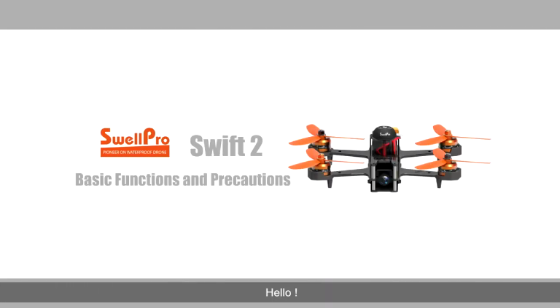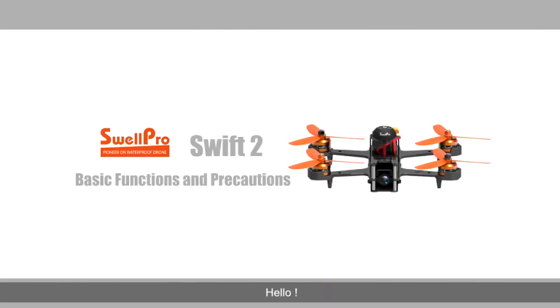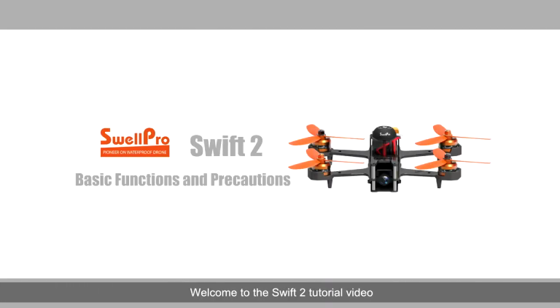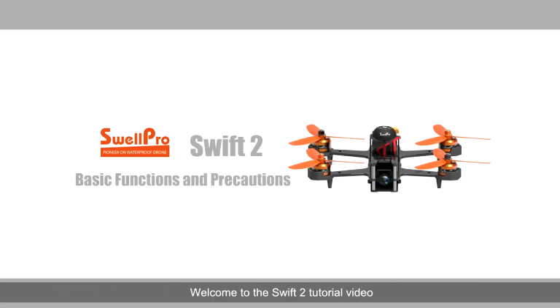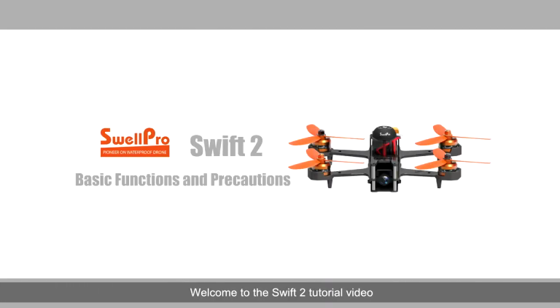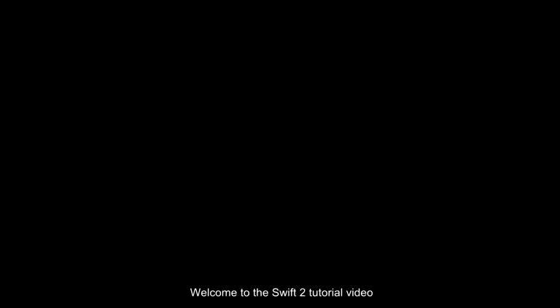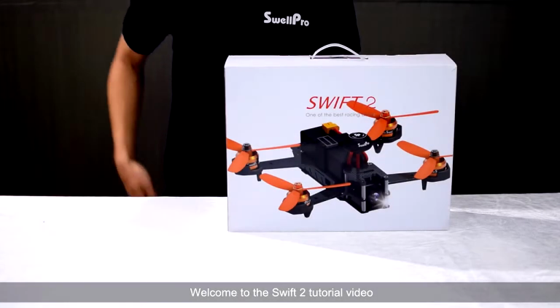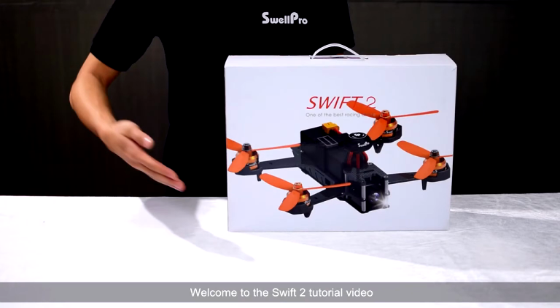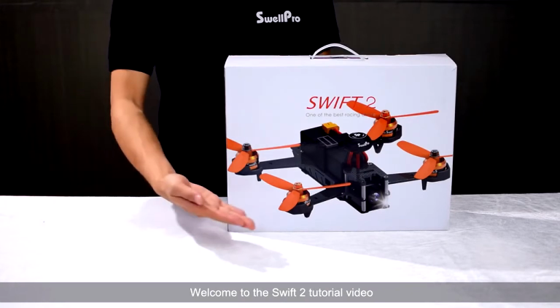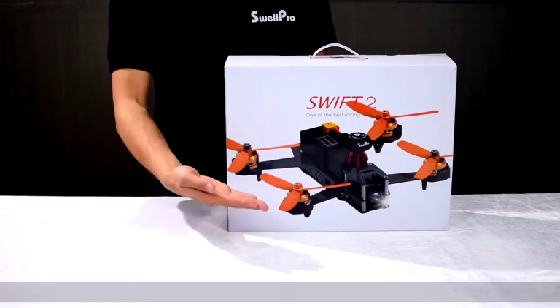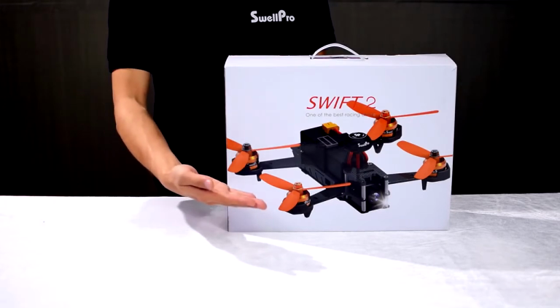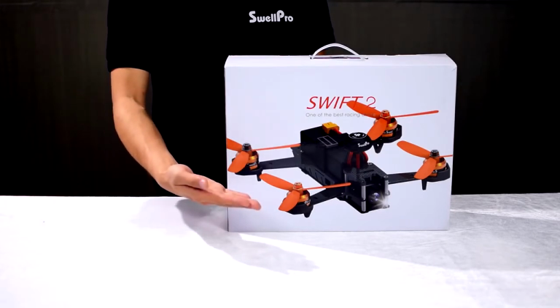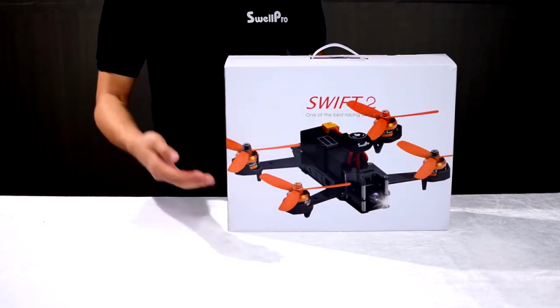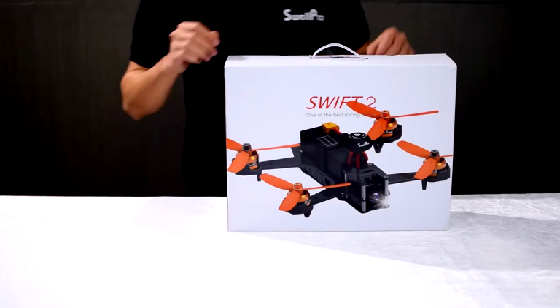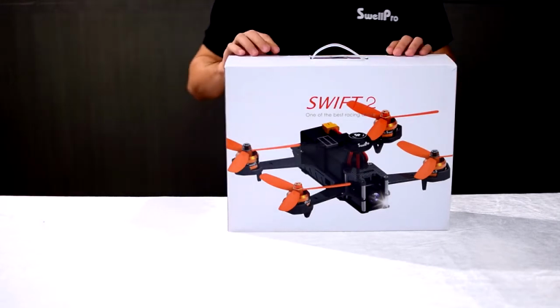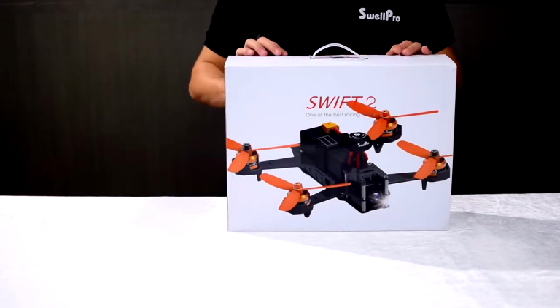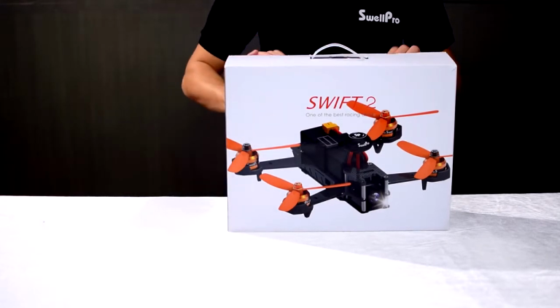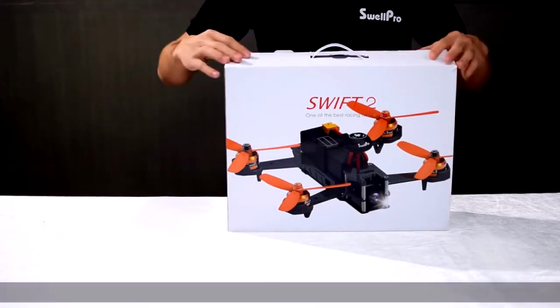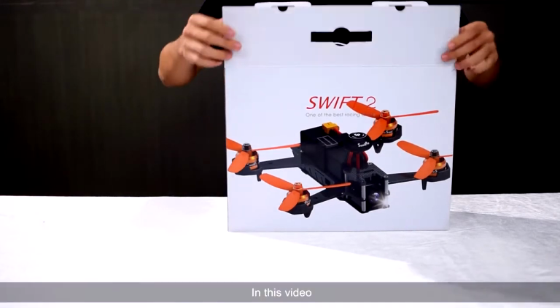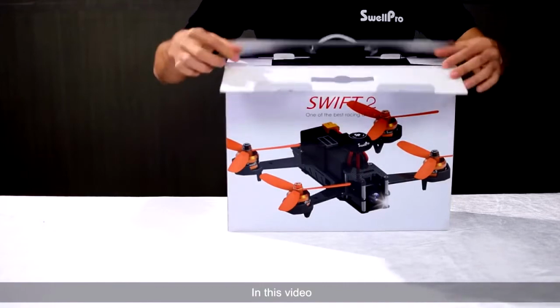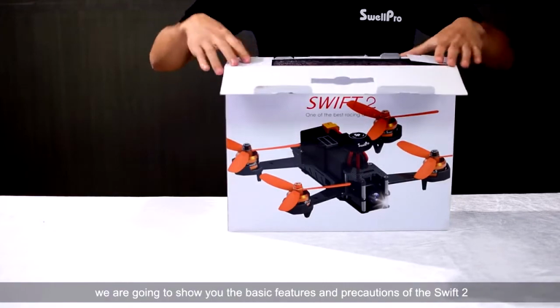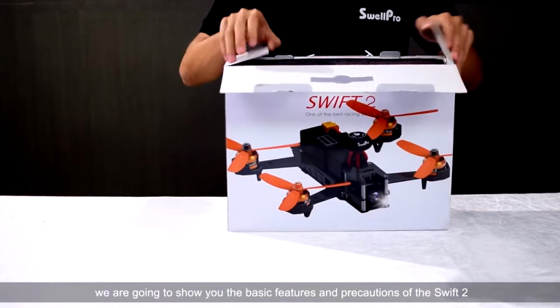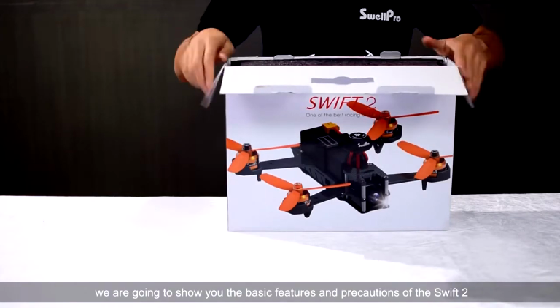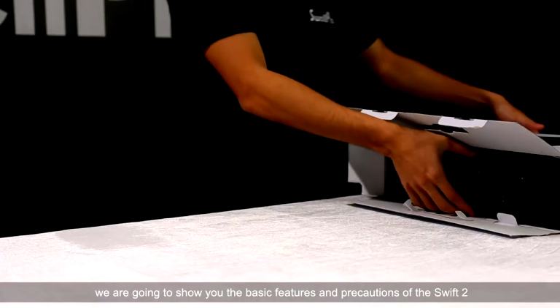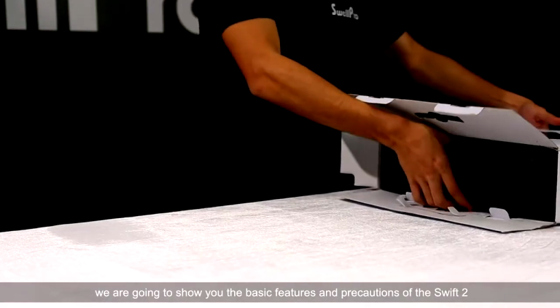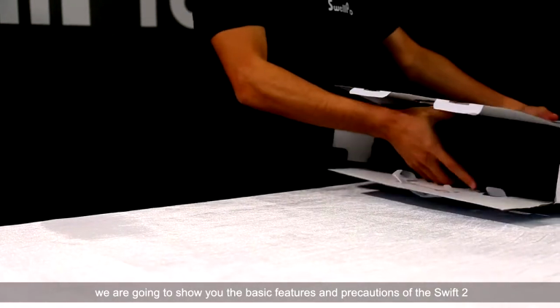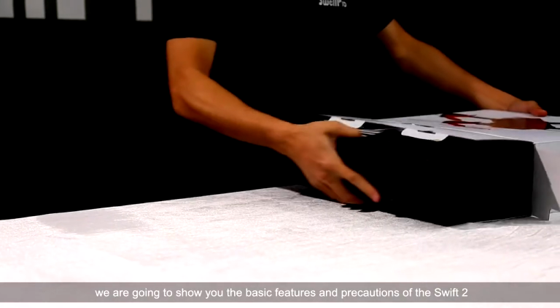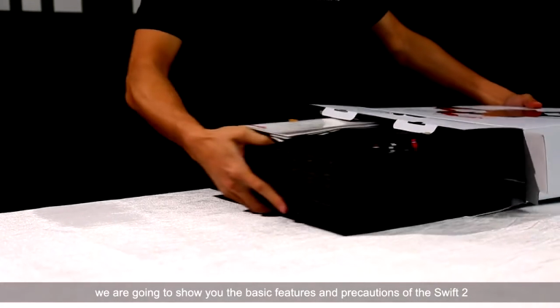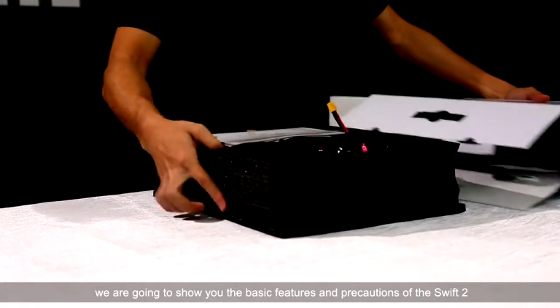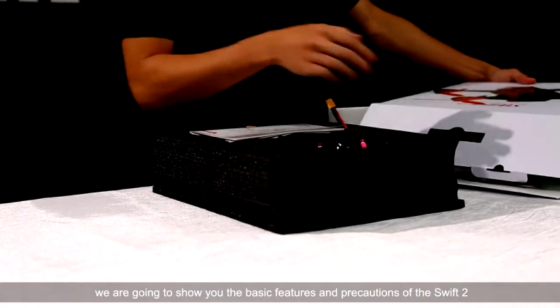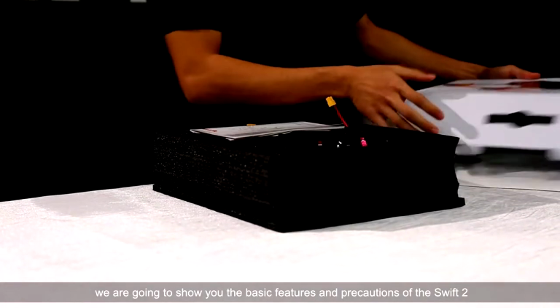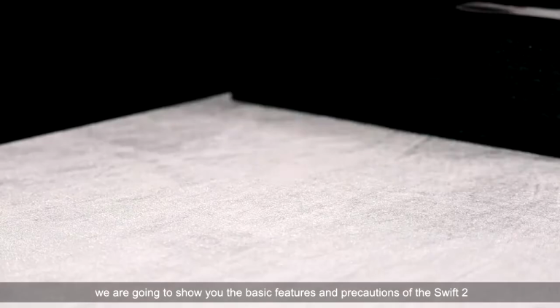Hello, welcome to the Swift 2 tutorial video. In this video, we are going to show you the basic features and precautions of the Swift 2.